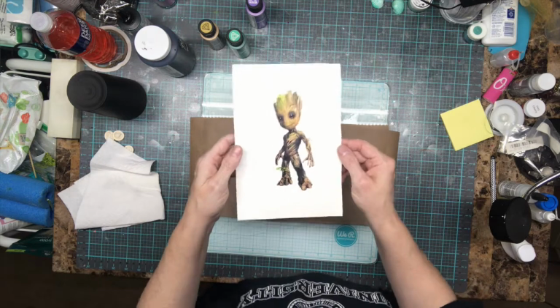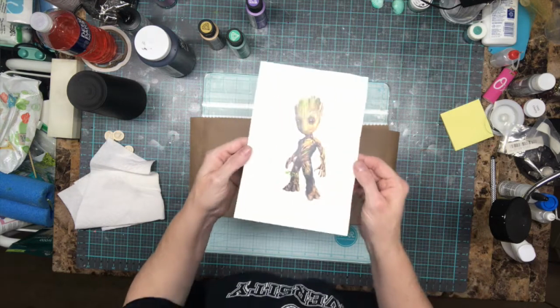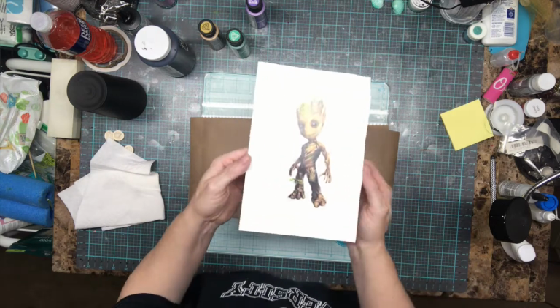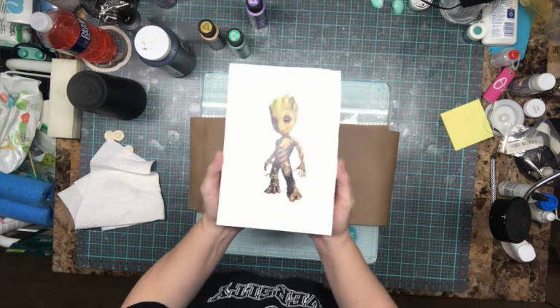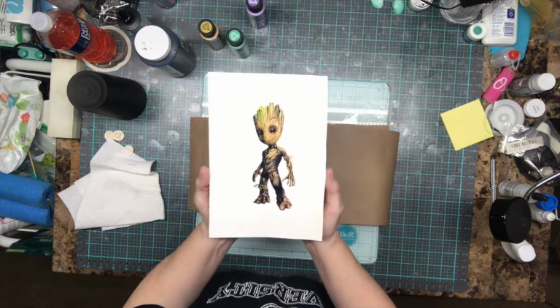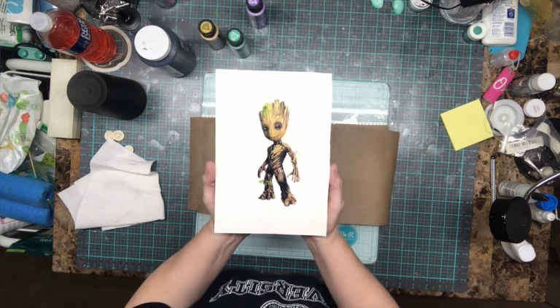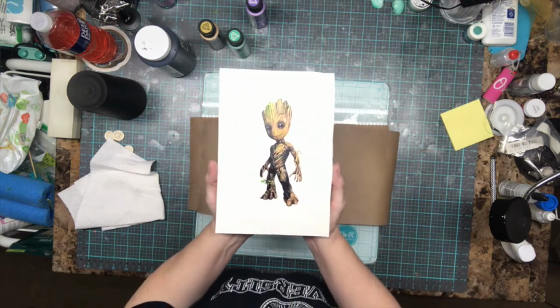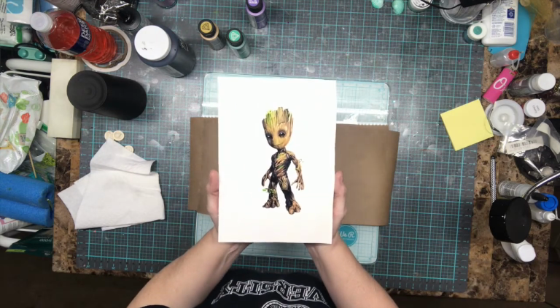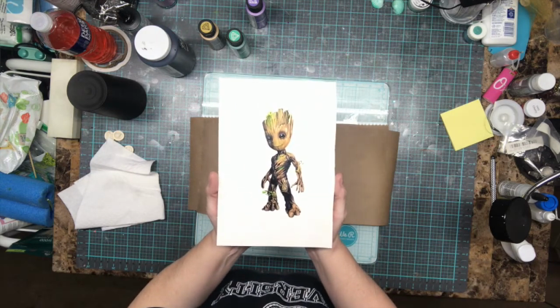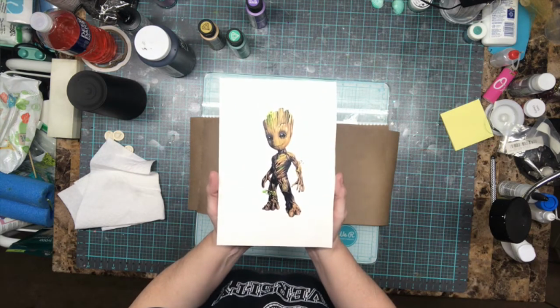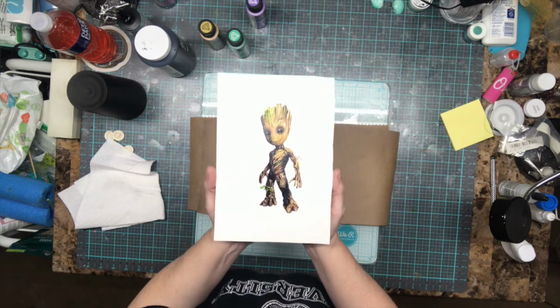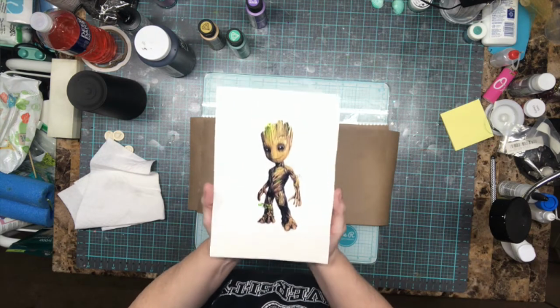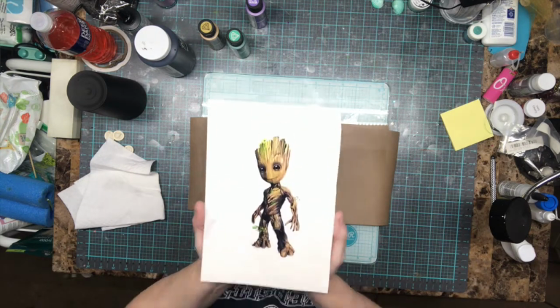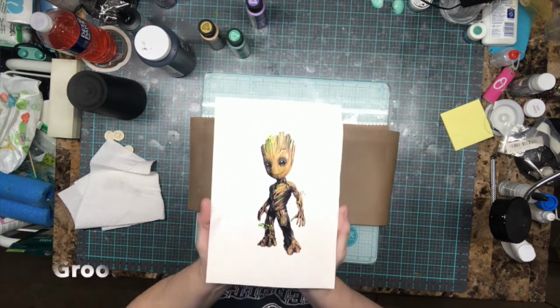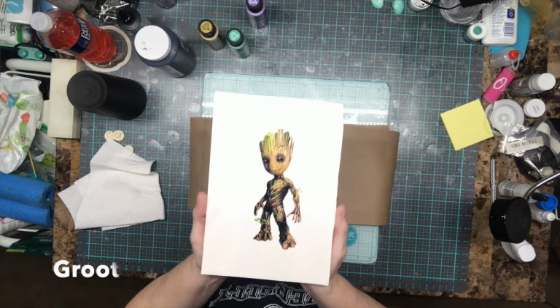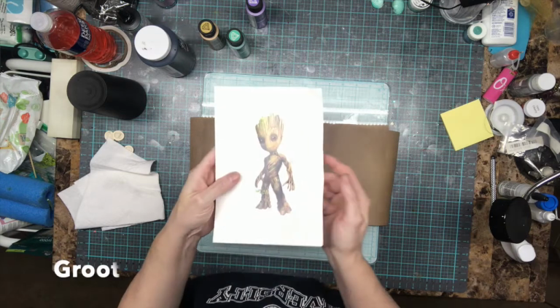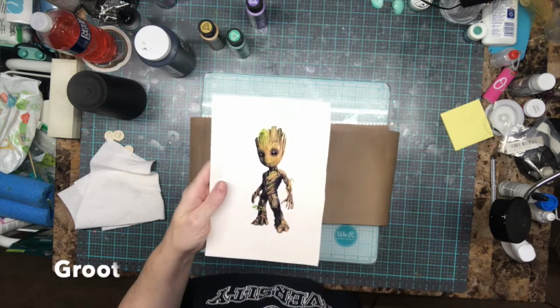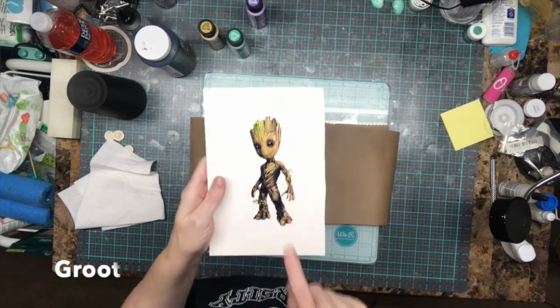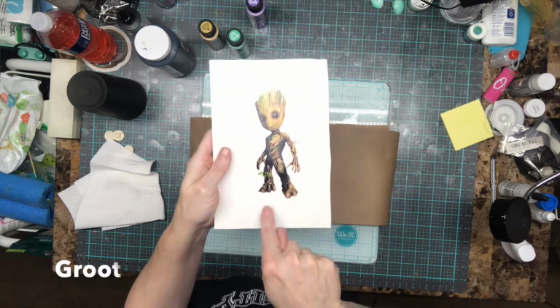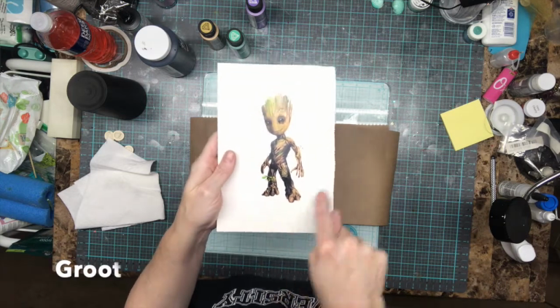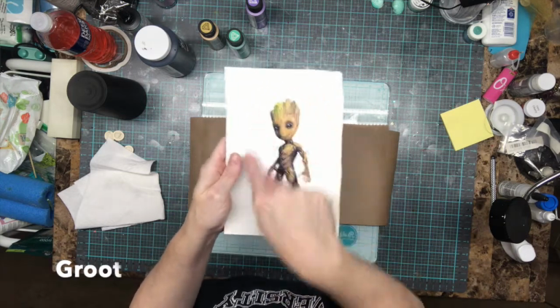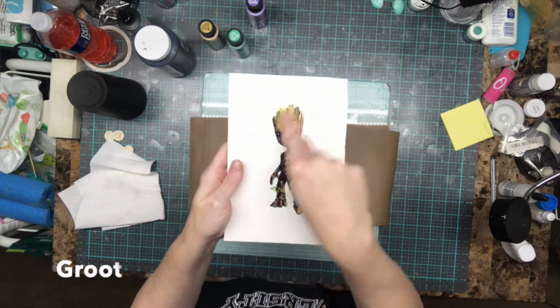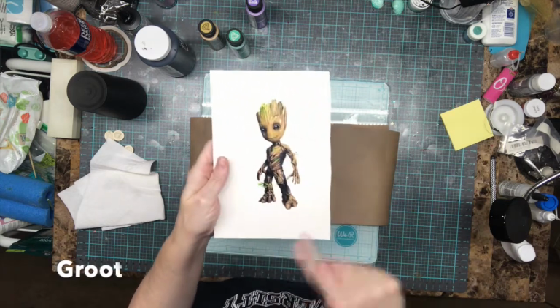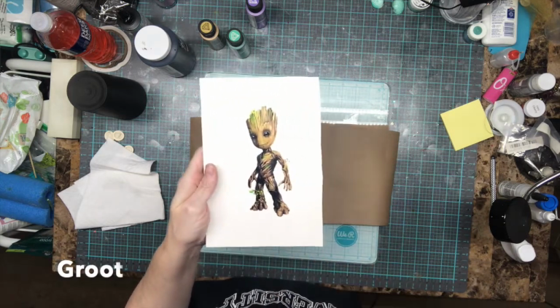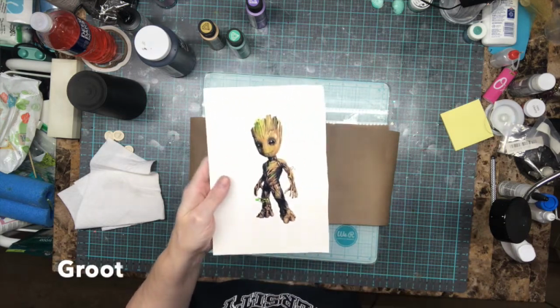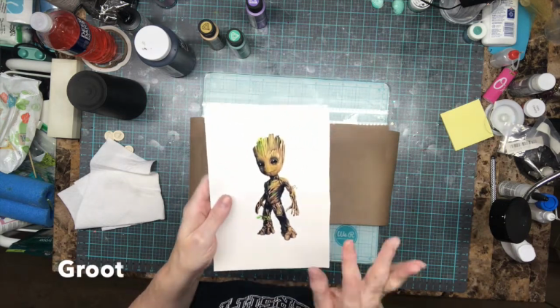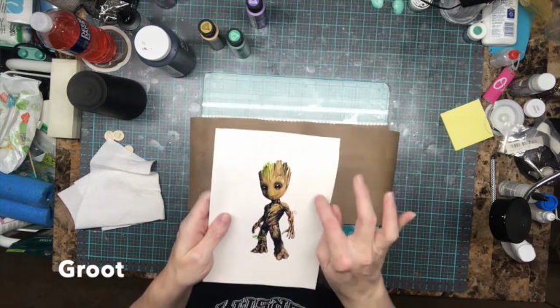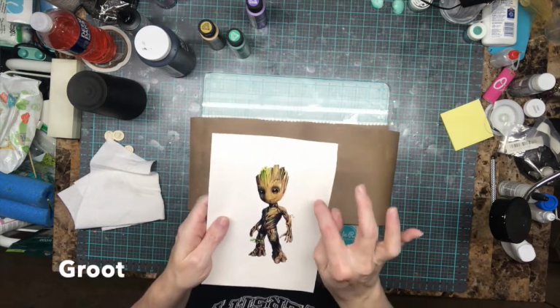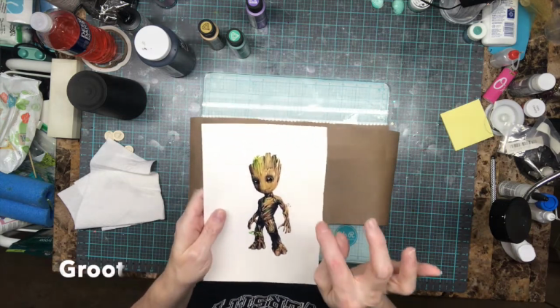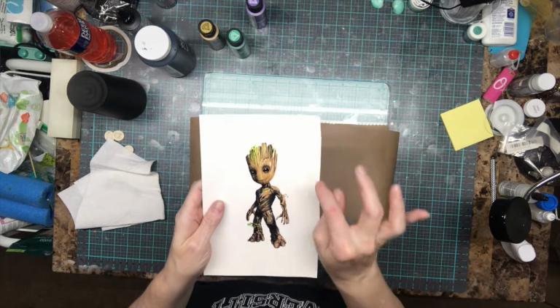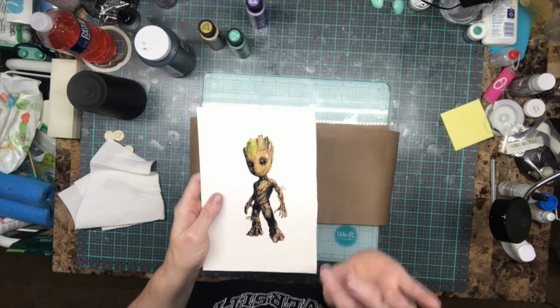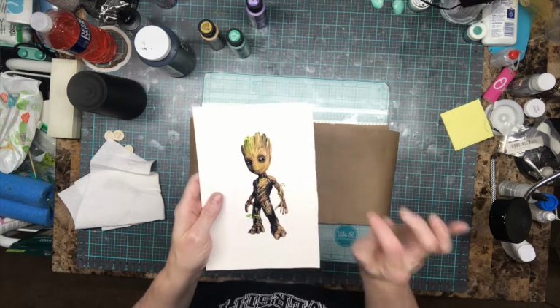He is Groot - how do you pronounce it? But he is my little friend, I love him. And this is water slide paper.